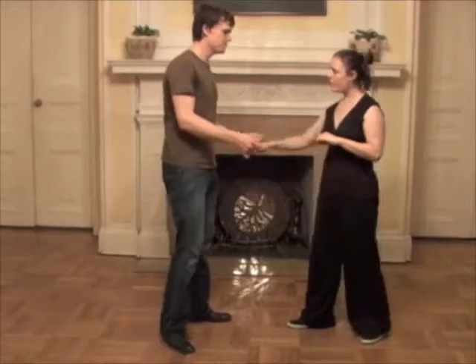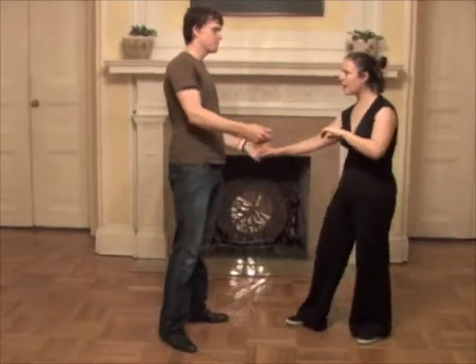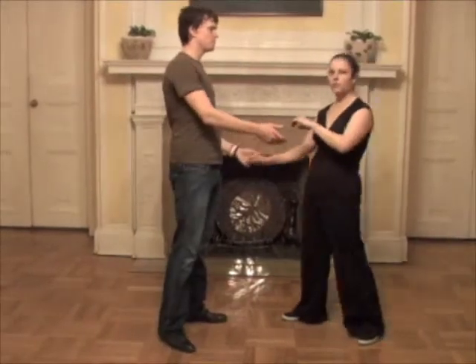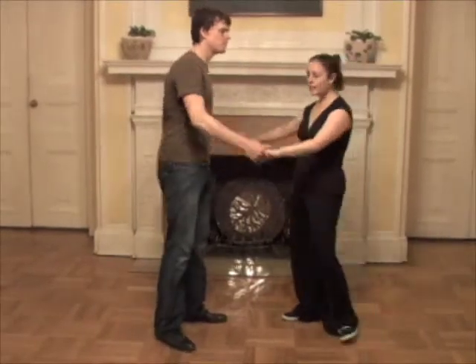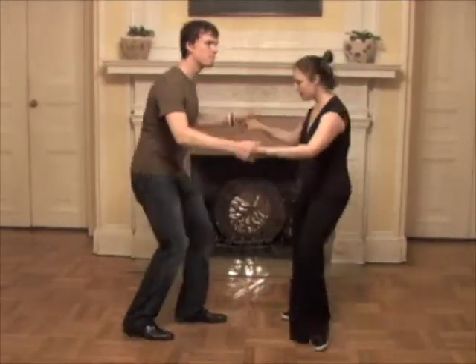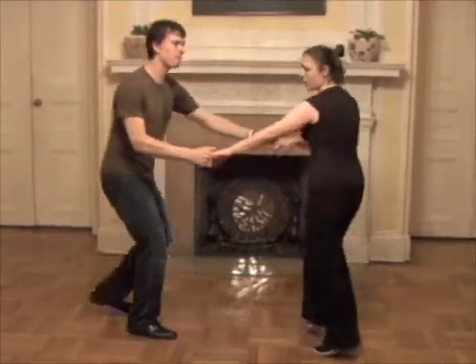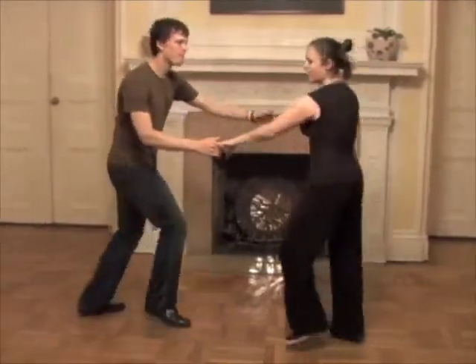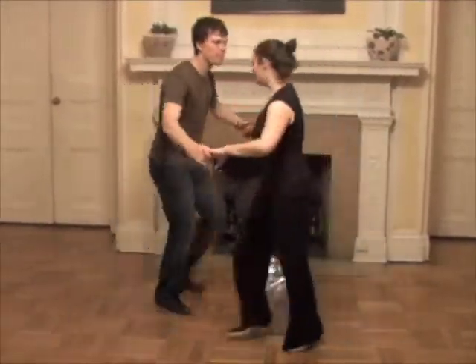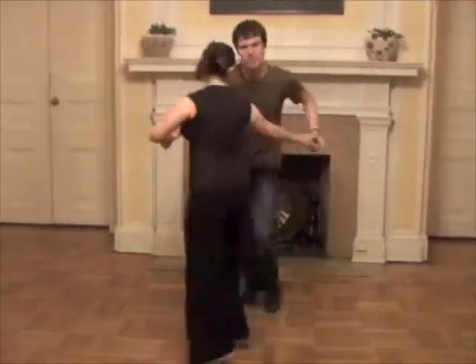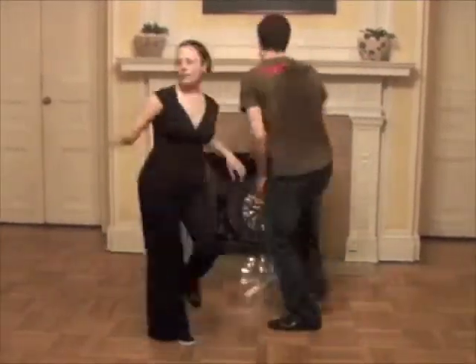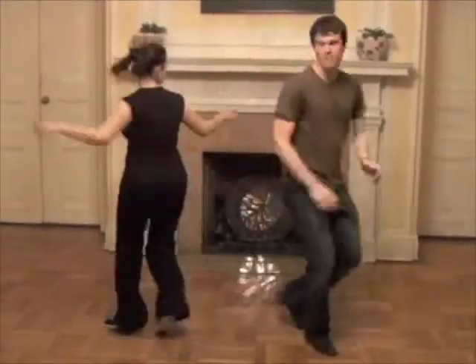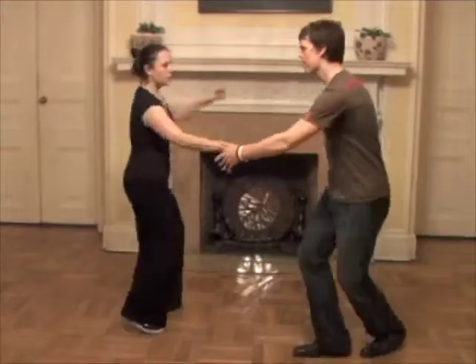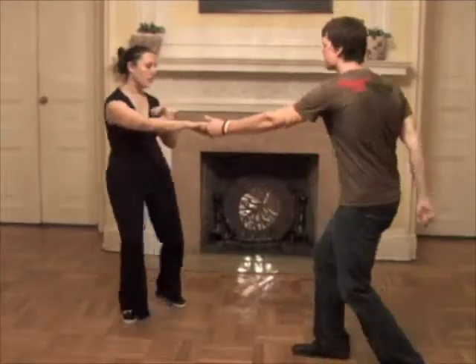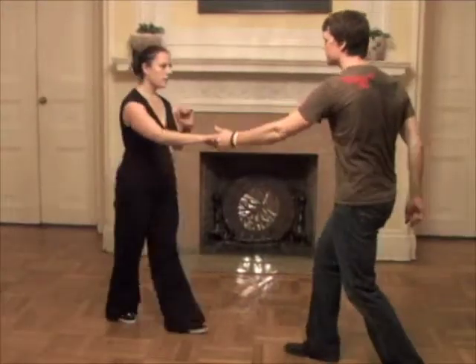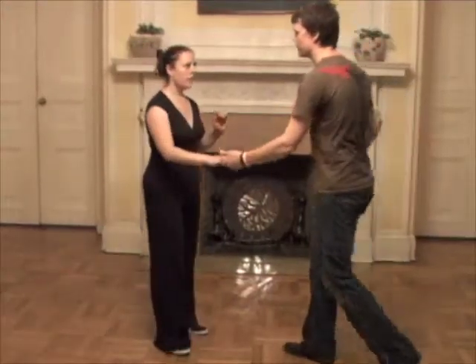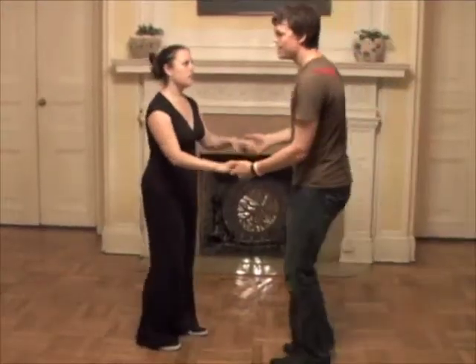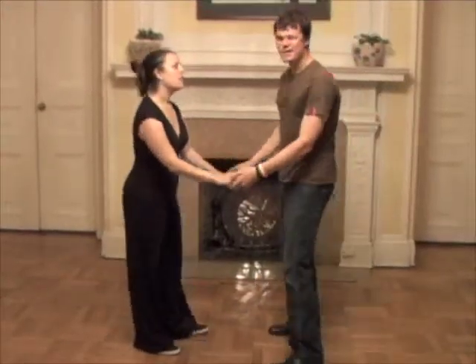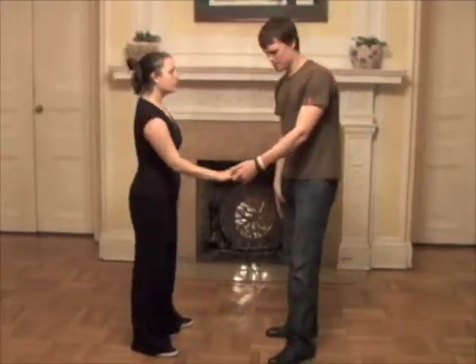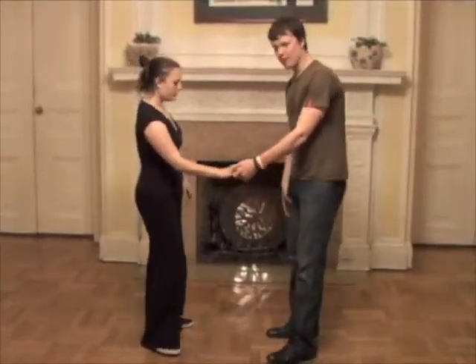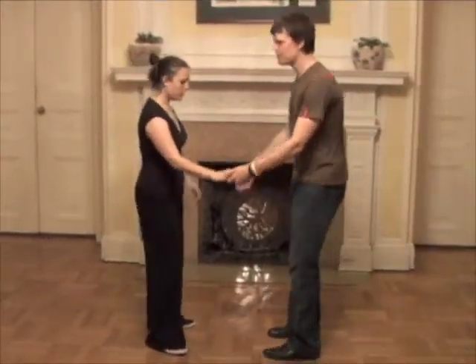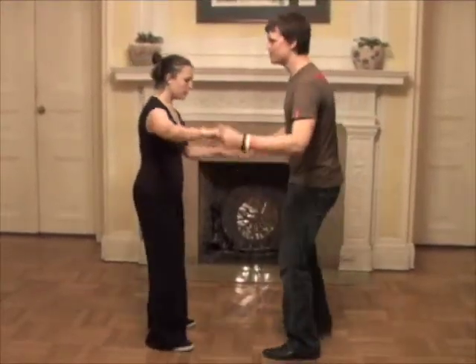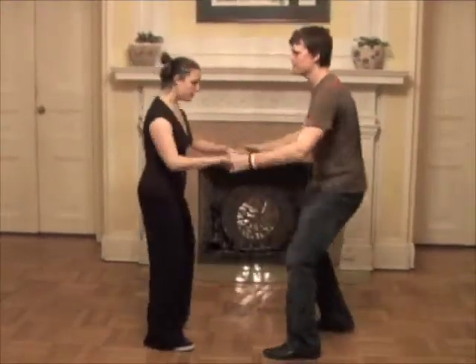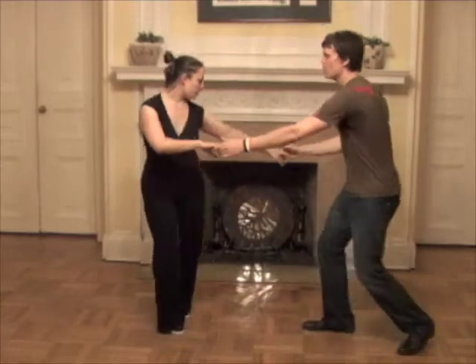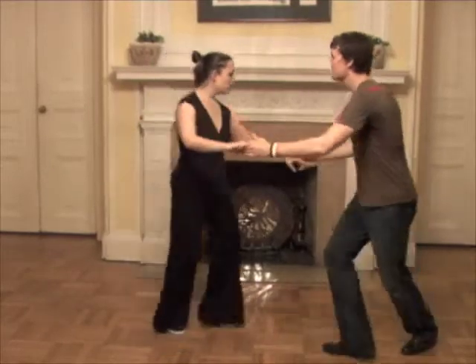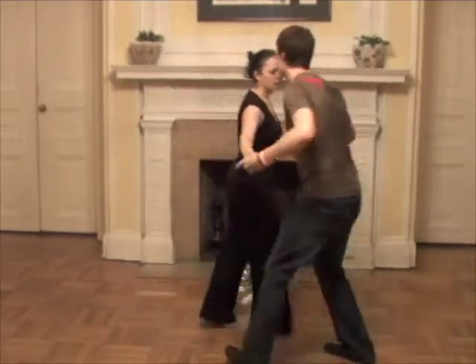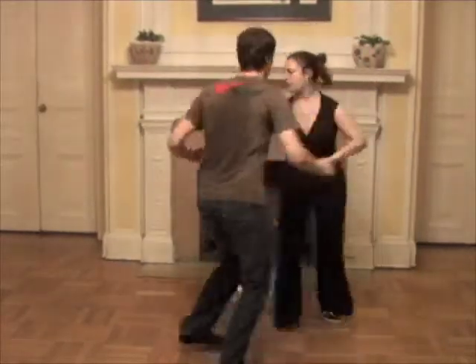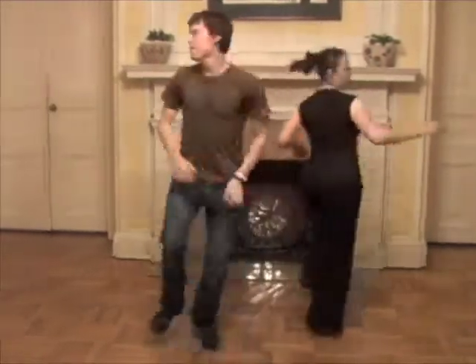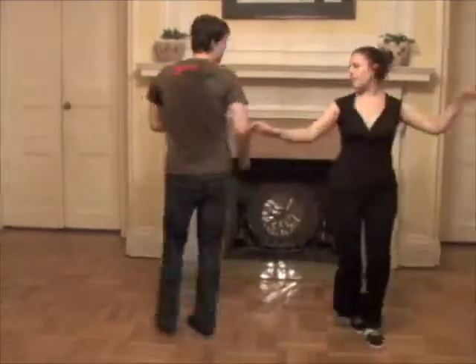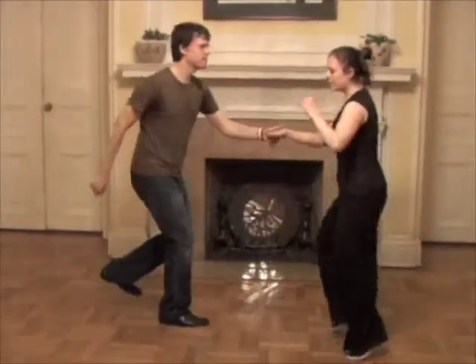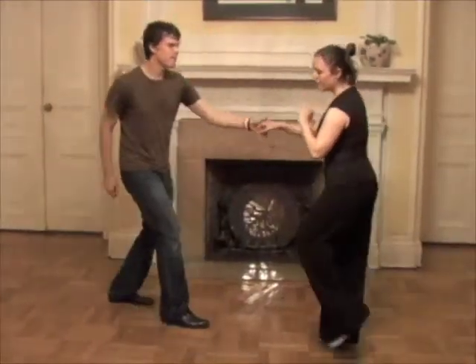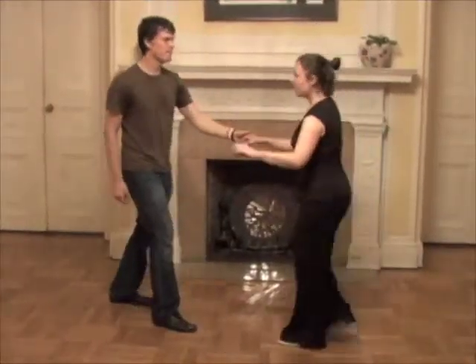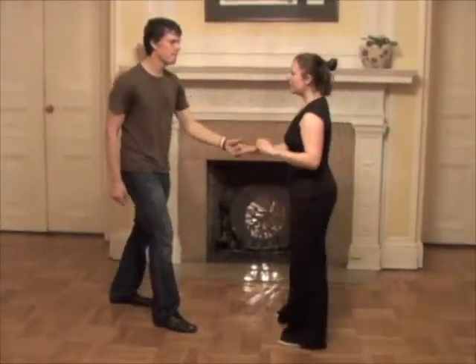Next we added a turn for the guys as well. I just focus my right leg on there and I'll turn: one, two, three, four, five, six, seven, eight.